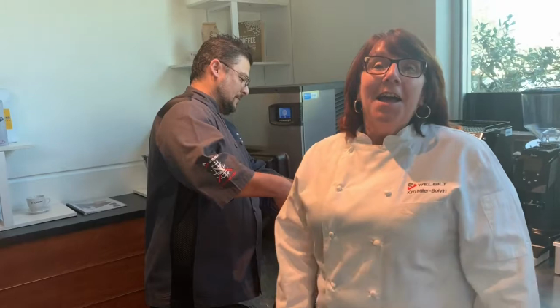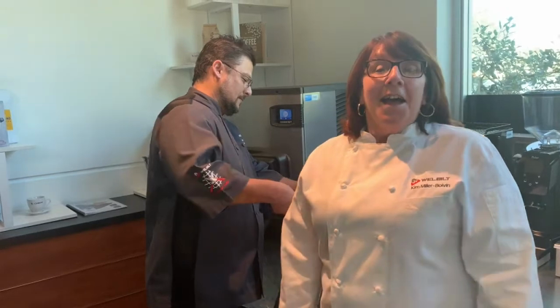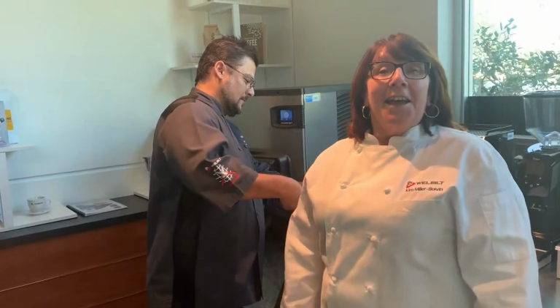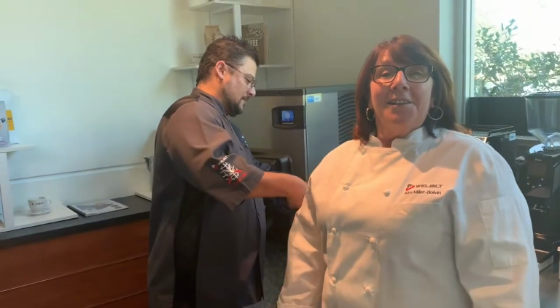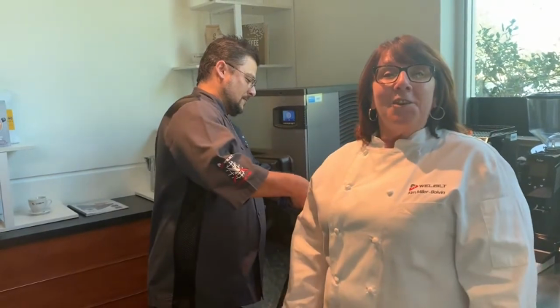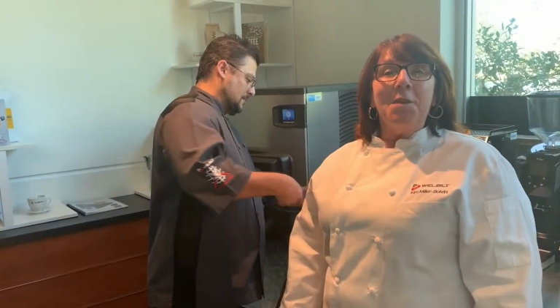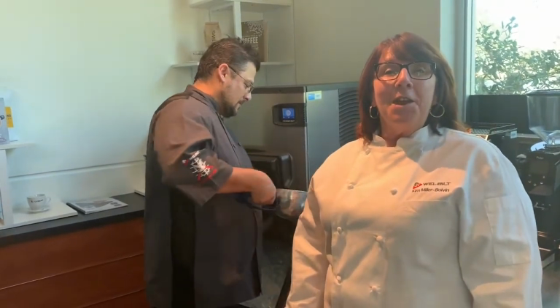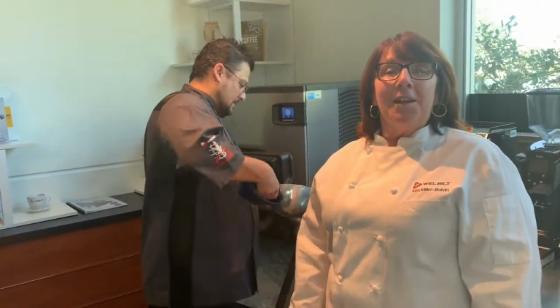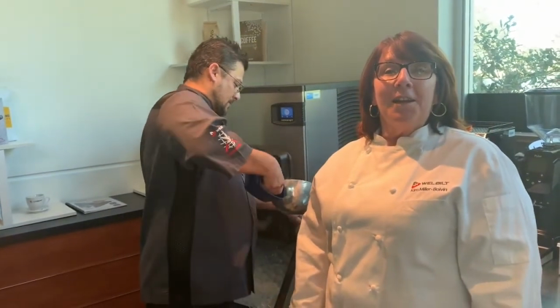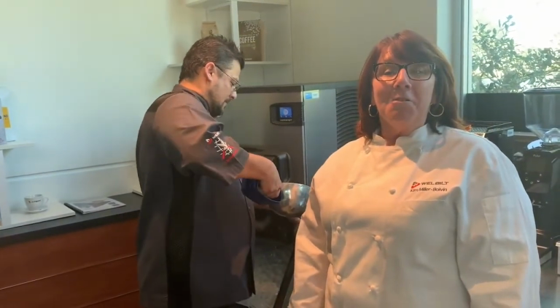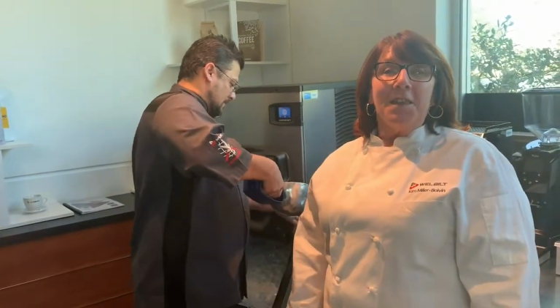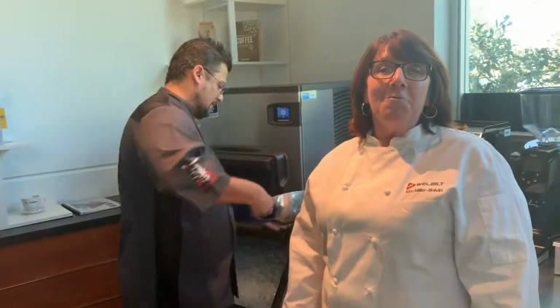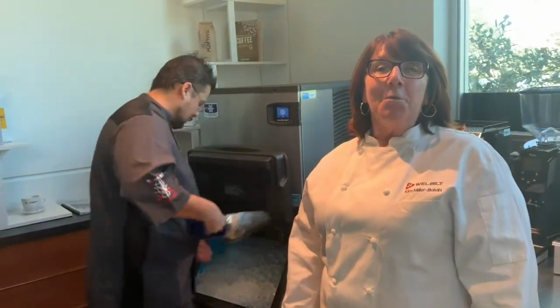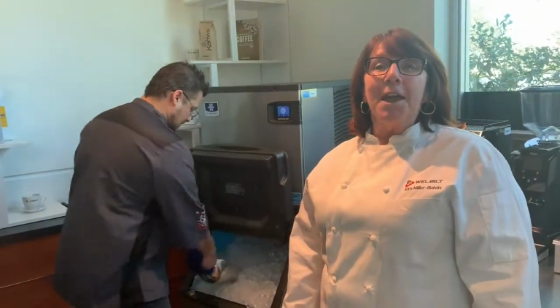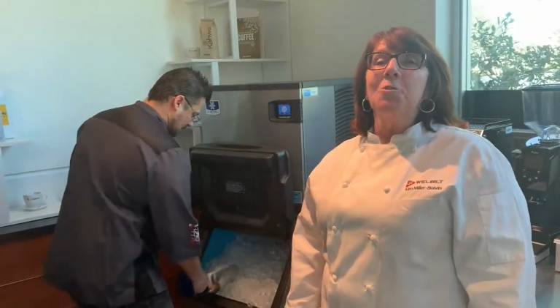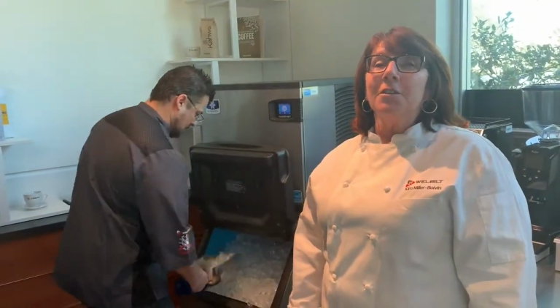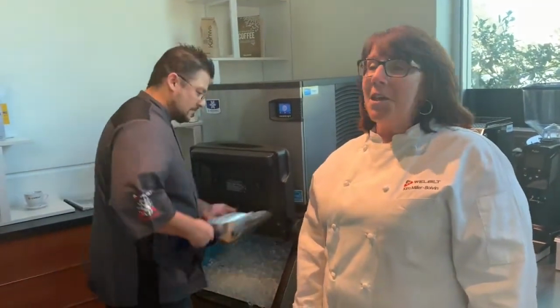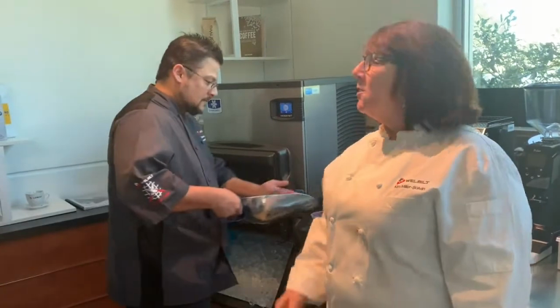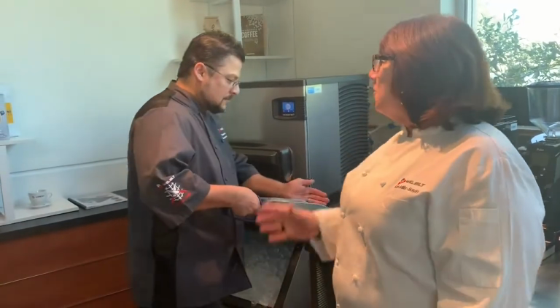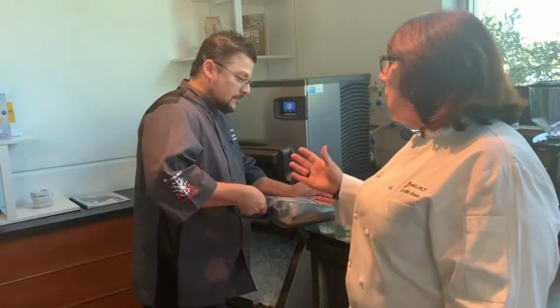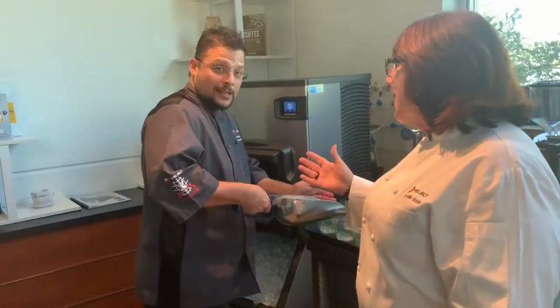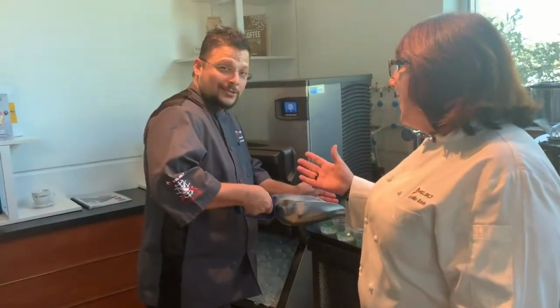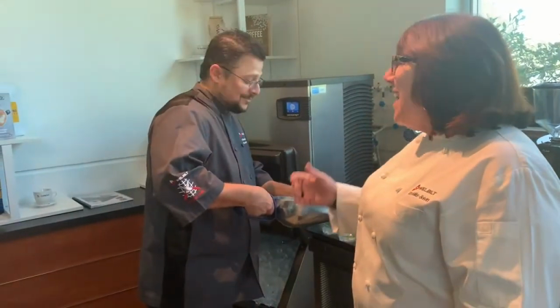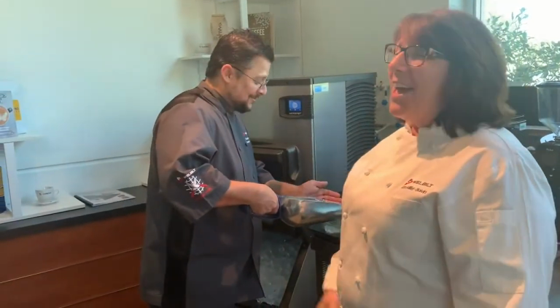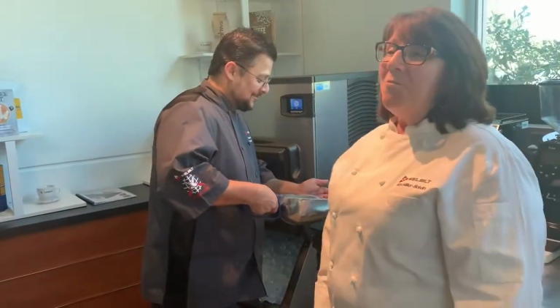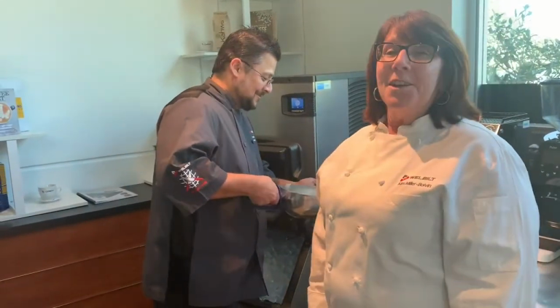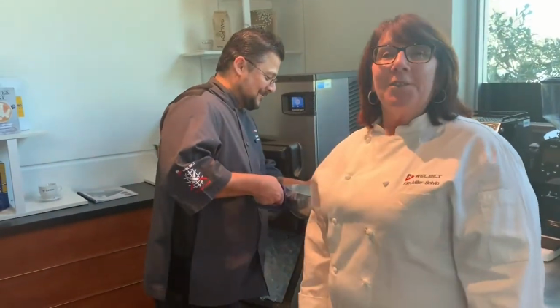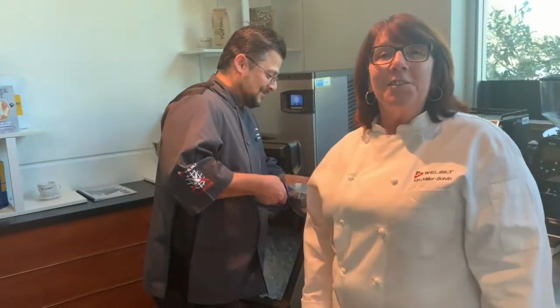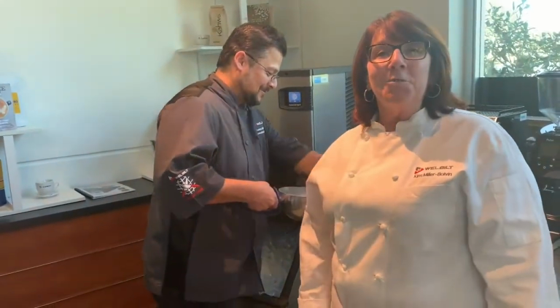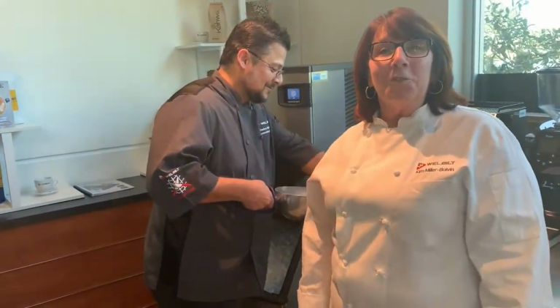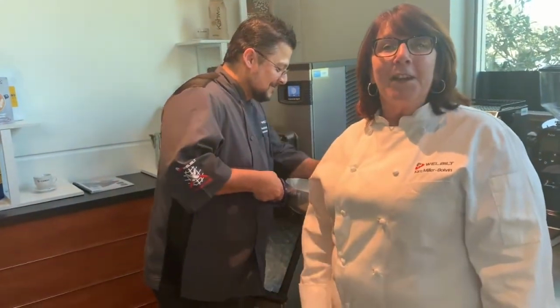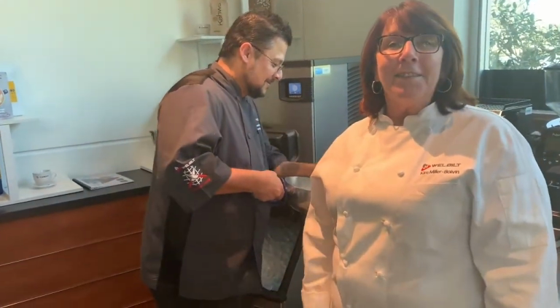Hi, Chef Kim here. We're at the Well Built headquarters and I'm with Chef Charlie. Hello. And we are fixing some drinks for our guests.